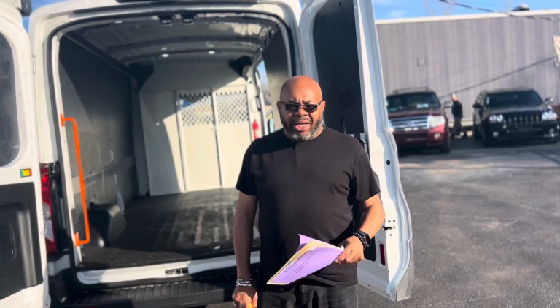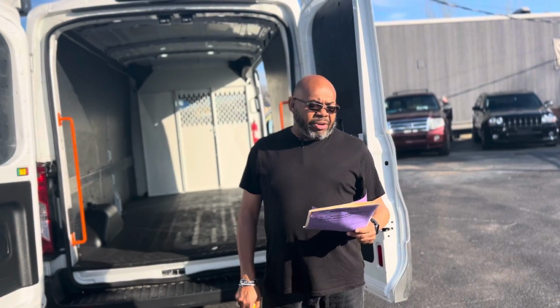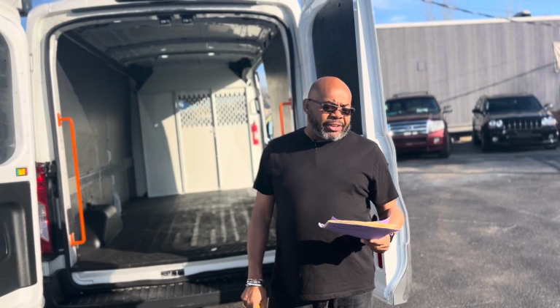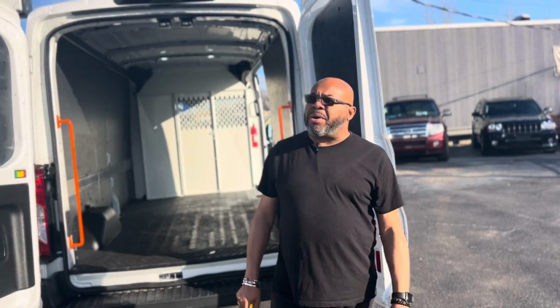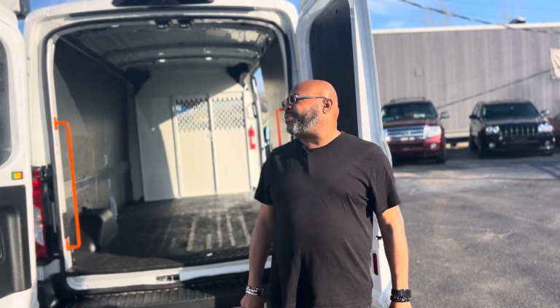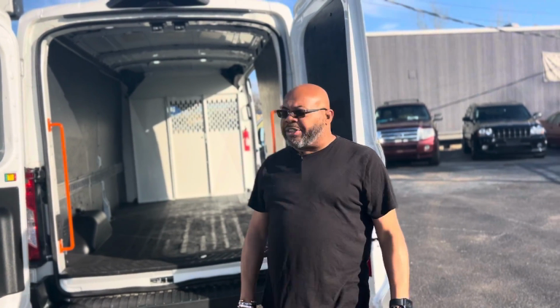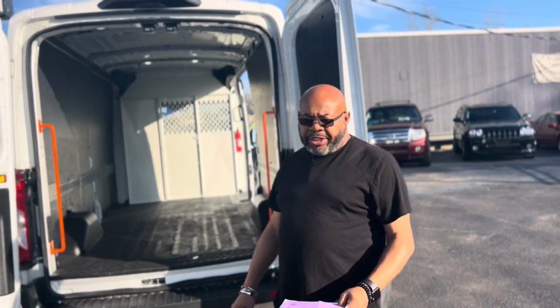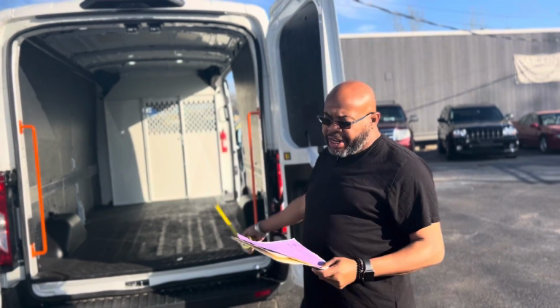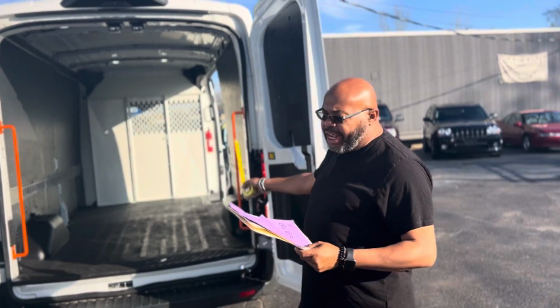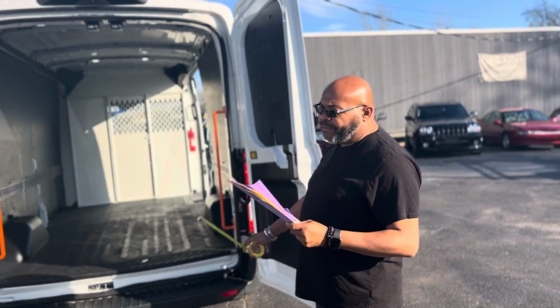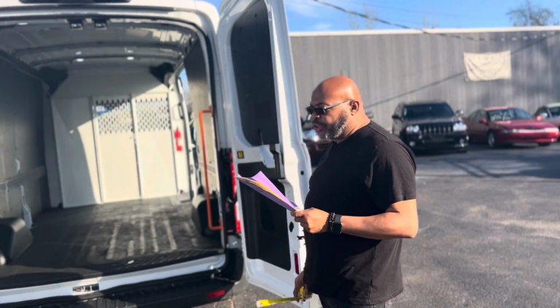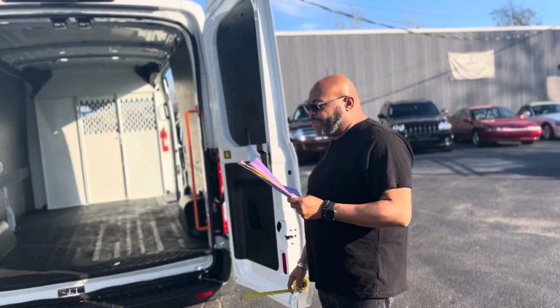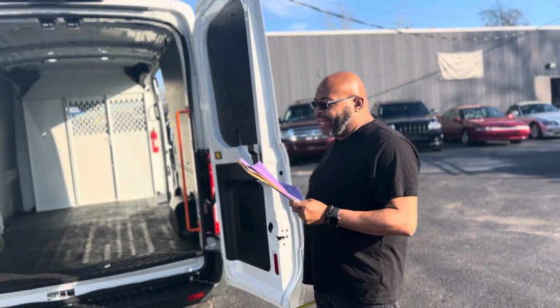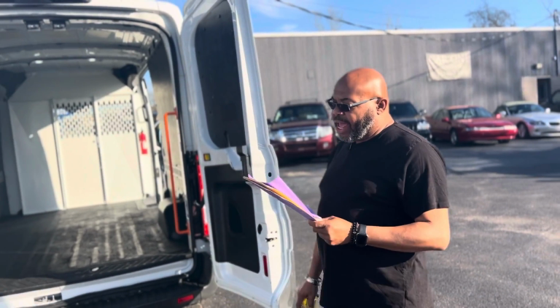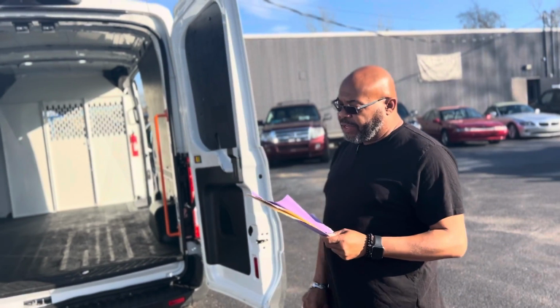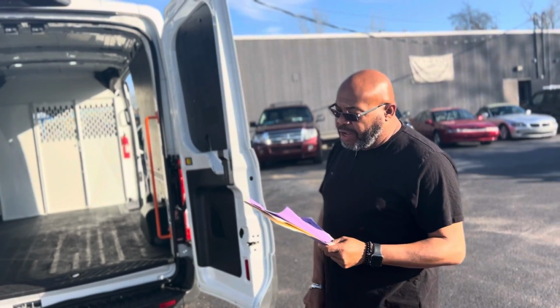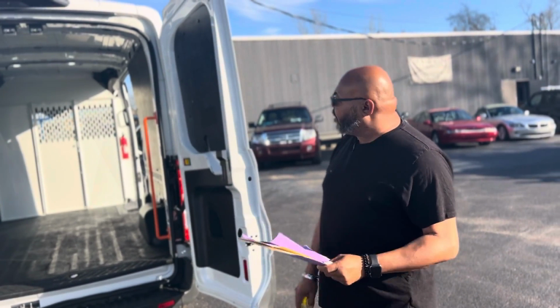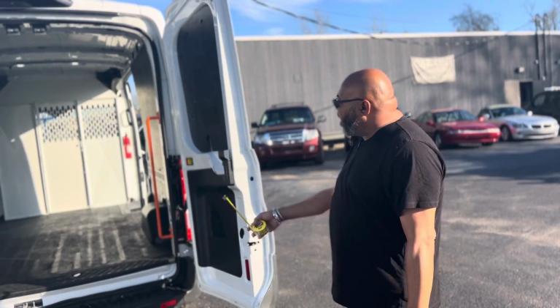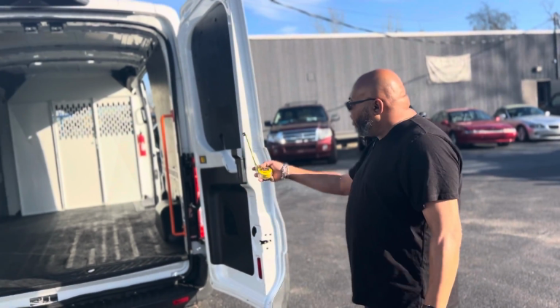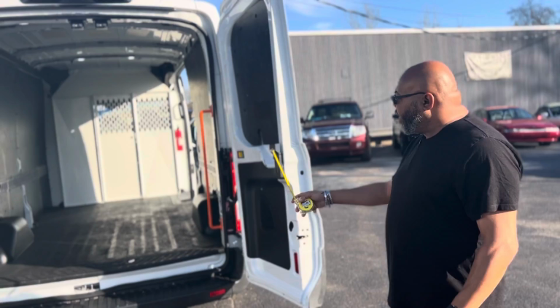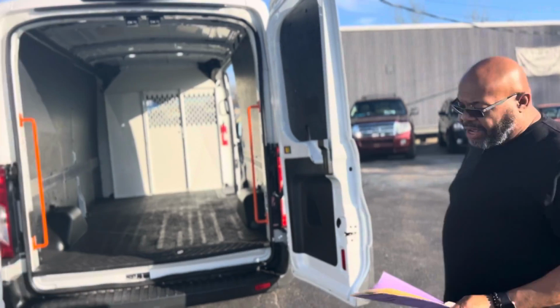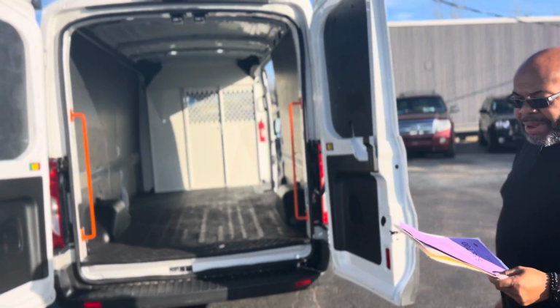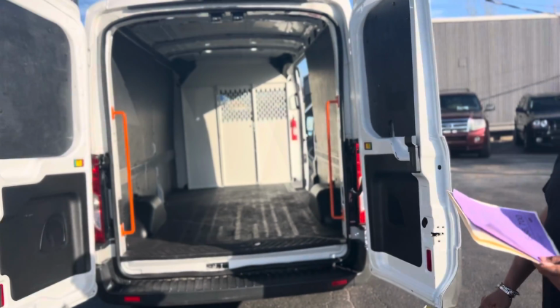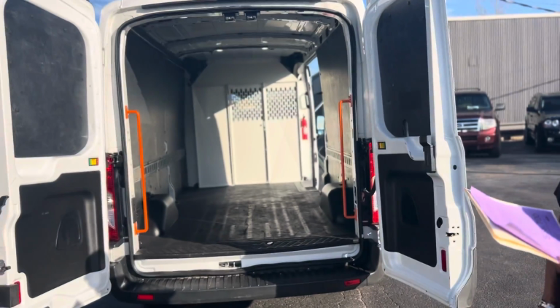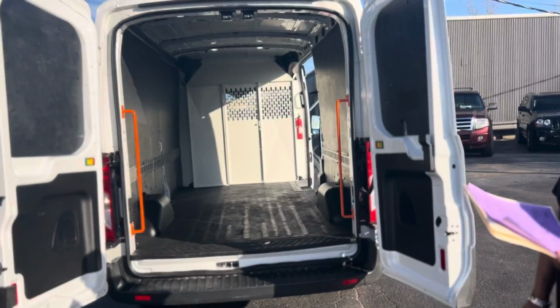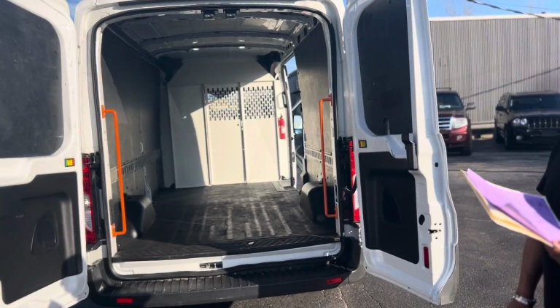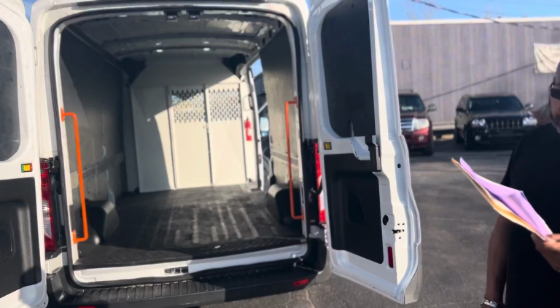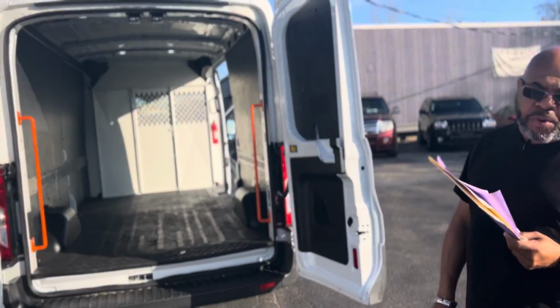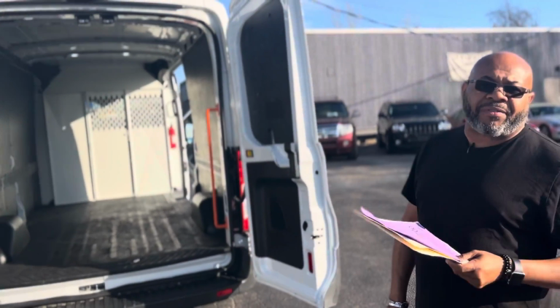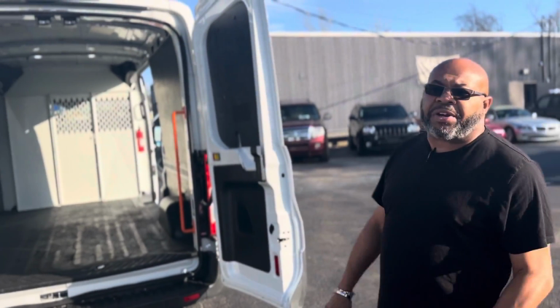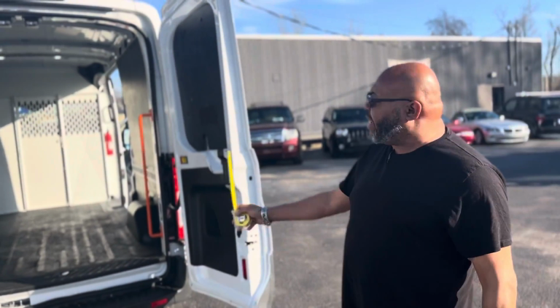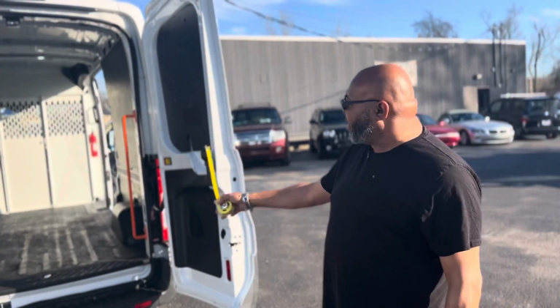Hello guys, thank you so much for your interest in this 2018 Ford Transit van that I have here. It's only got 78K on the miles. It's a 3.7 liter V6.